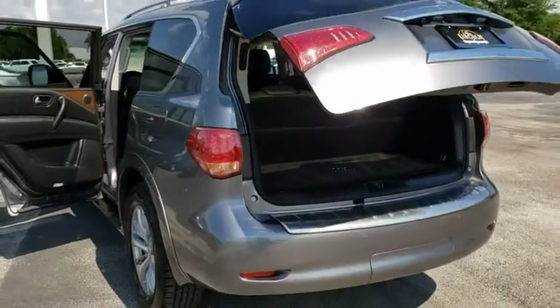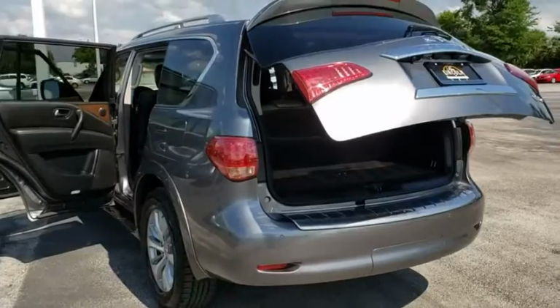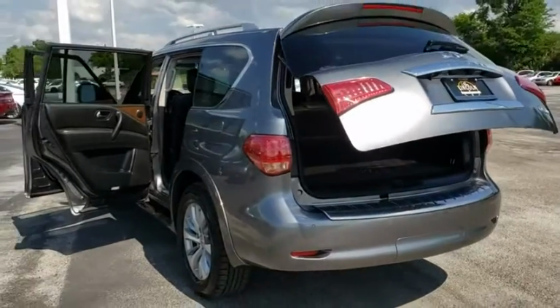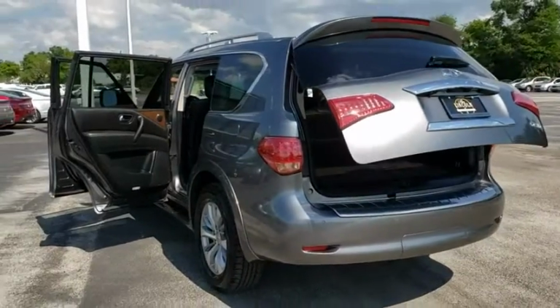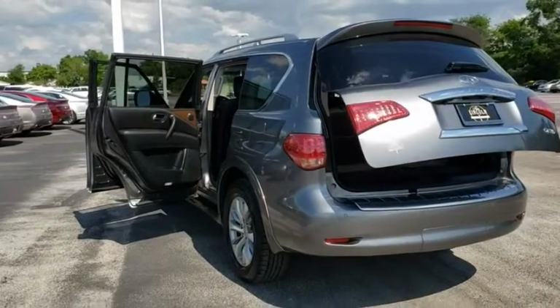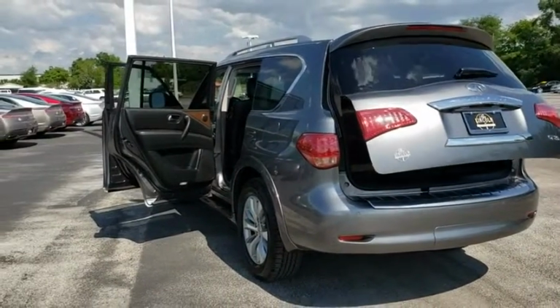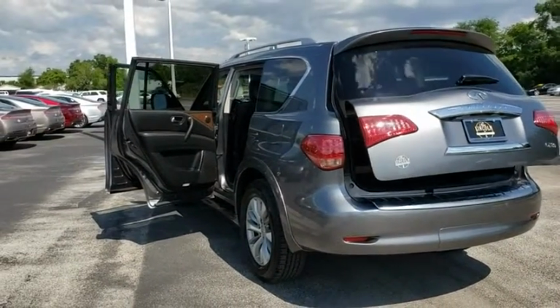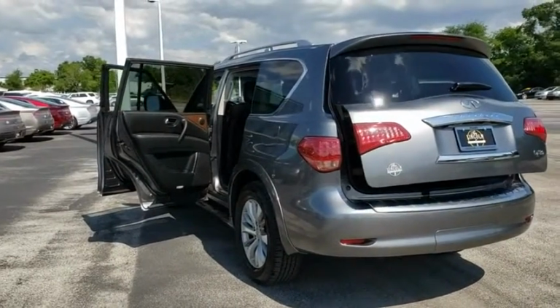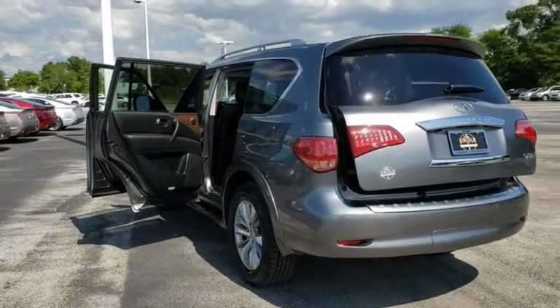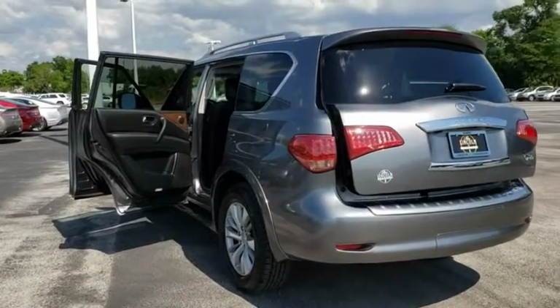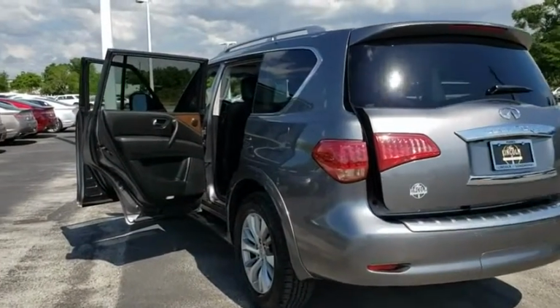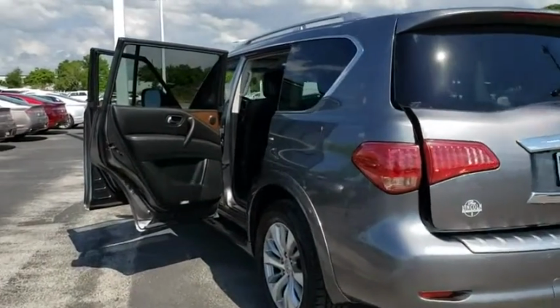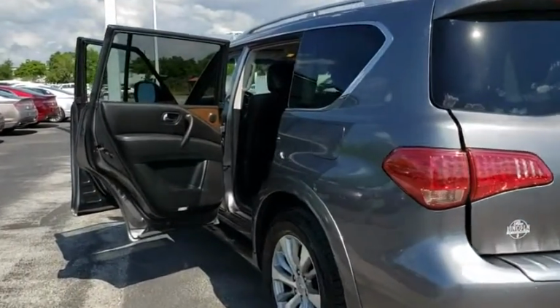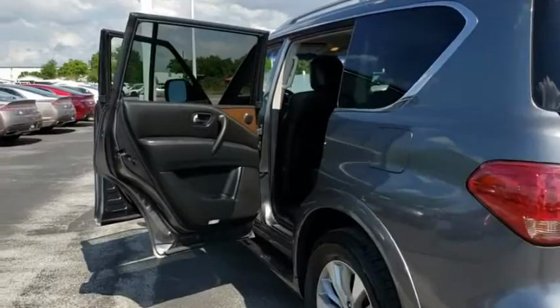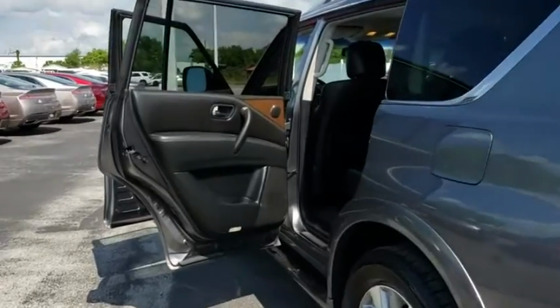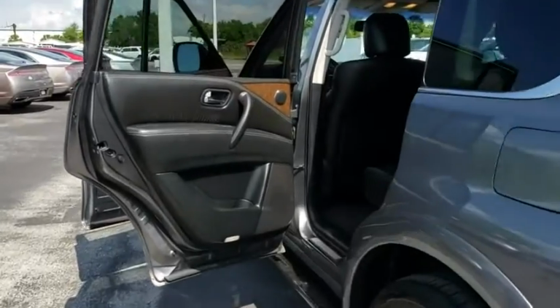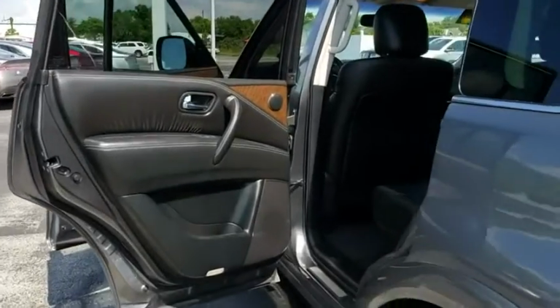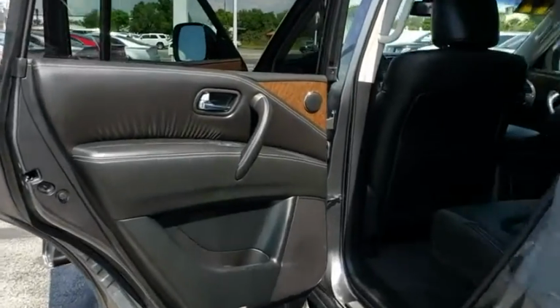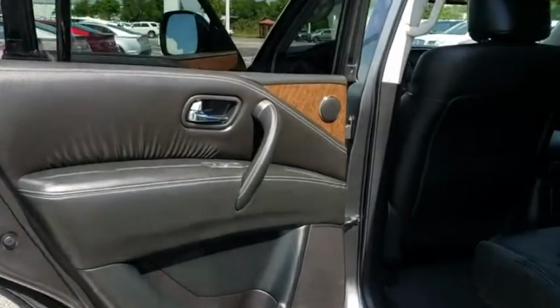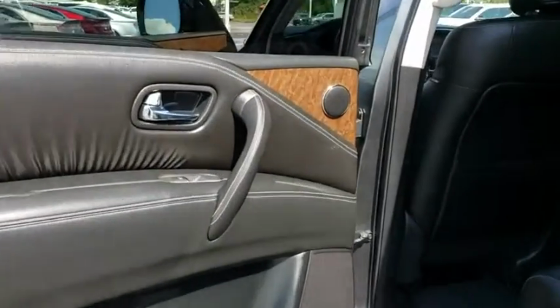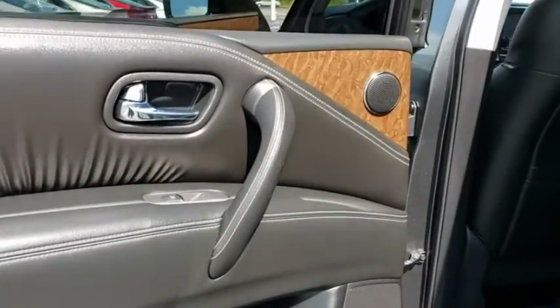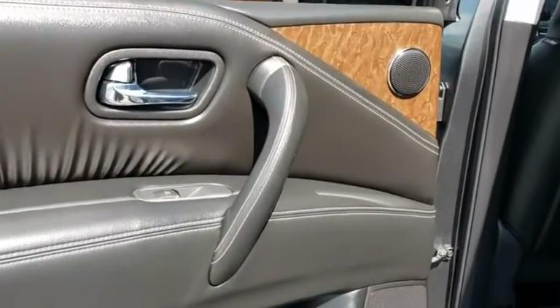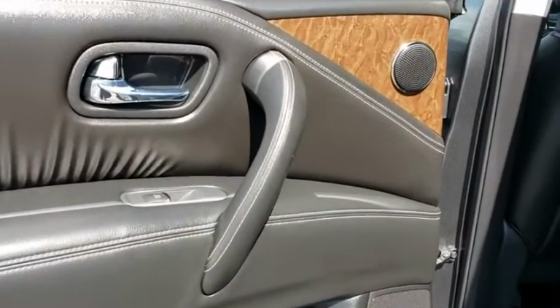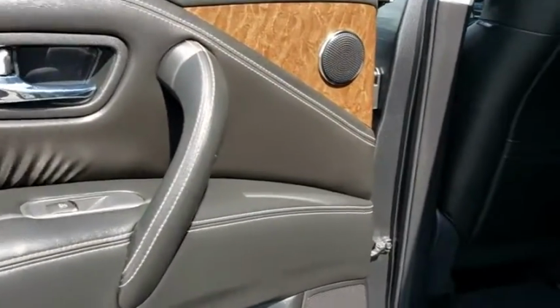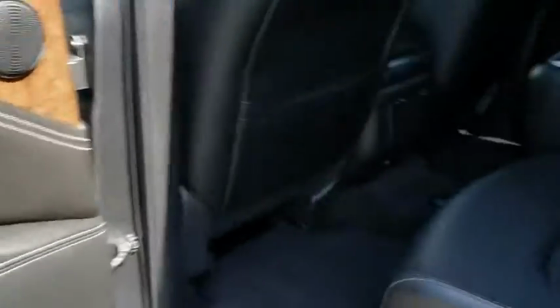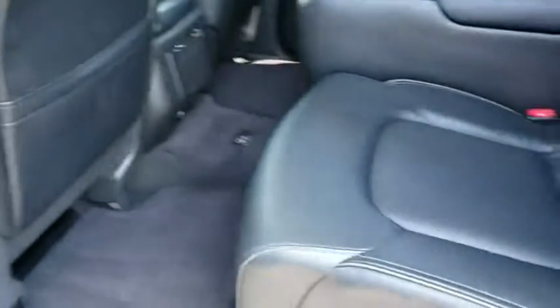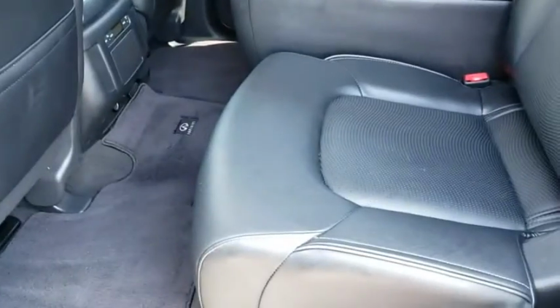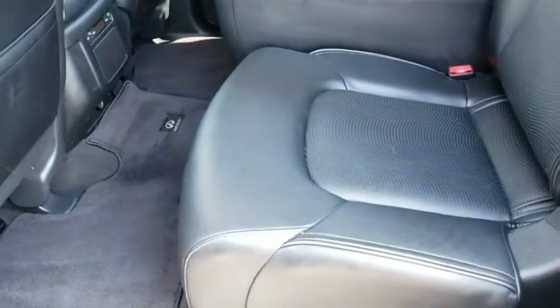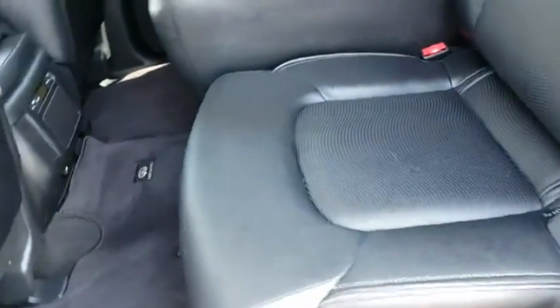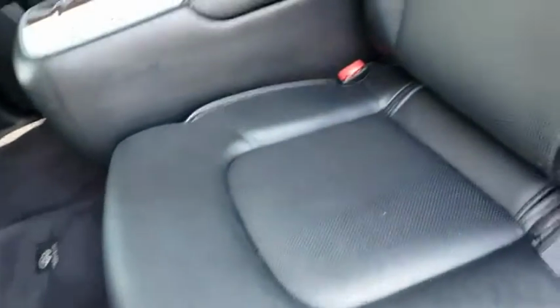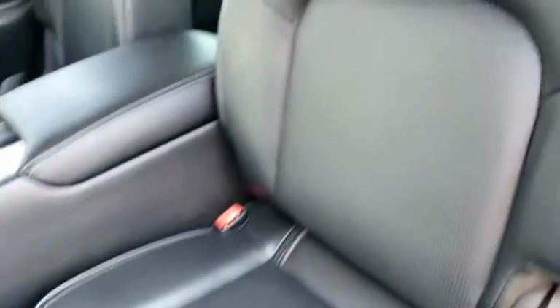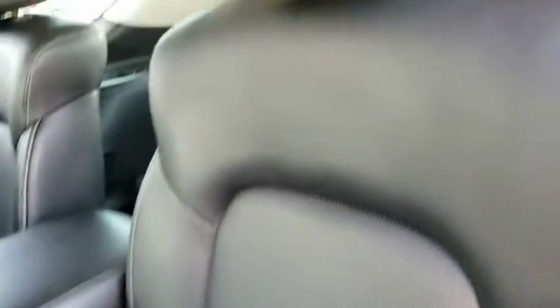Leather-wrapped steering wheel, adjustable steering wheel, power steering, four-wheel disc brakes, floor mats, aluminum wheels, auto-dimming rear-view mirror. Take this vehicle for a spin and see why so many shoppers are now proud owners.